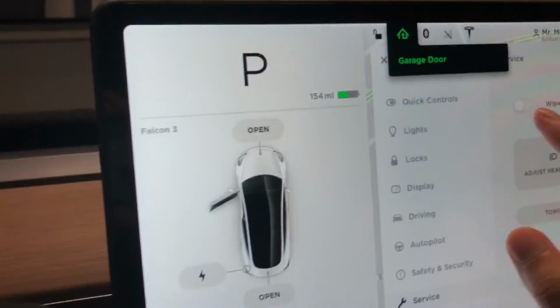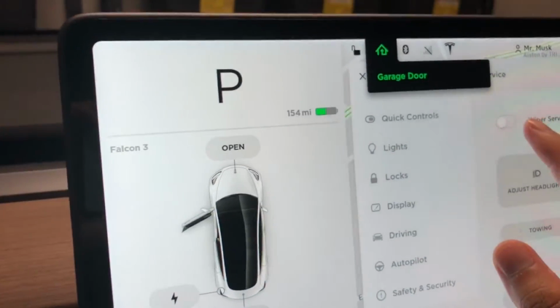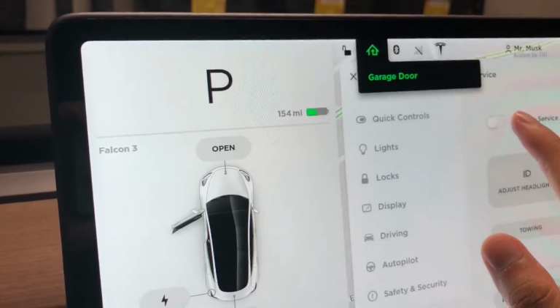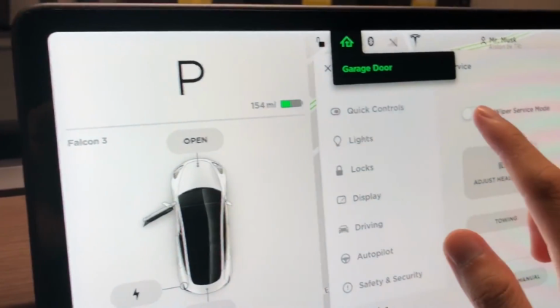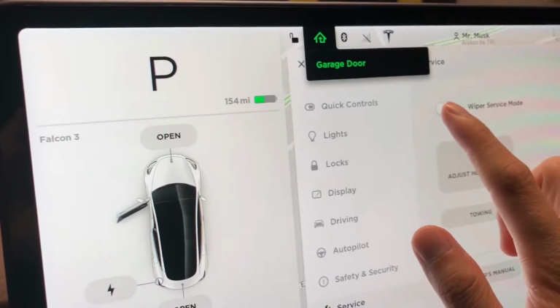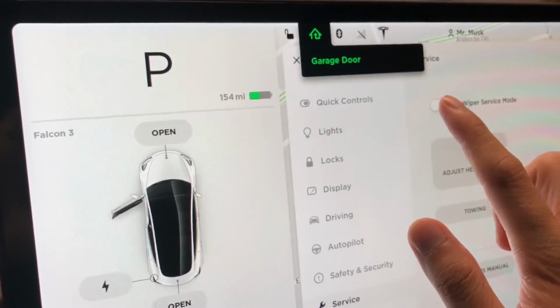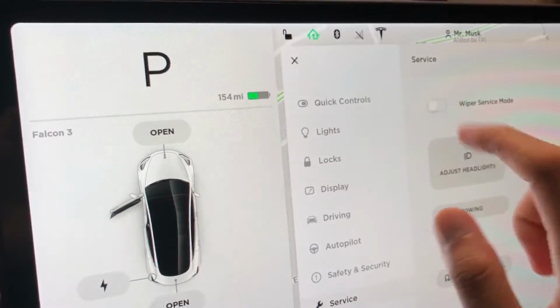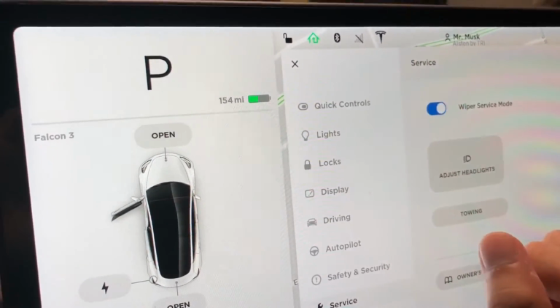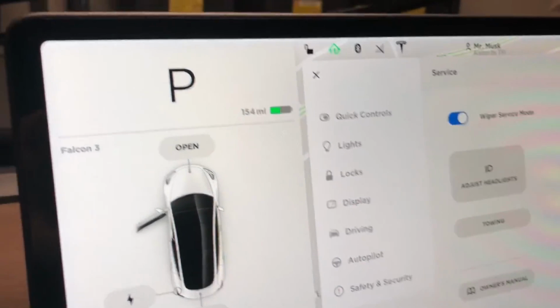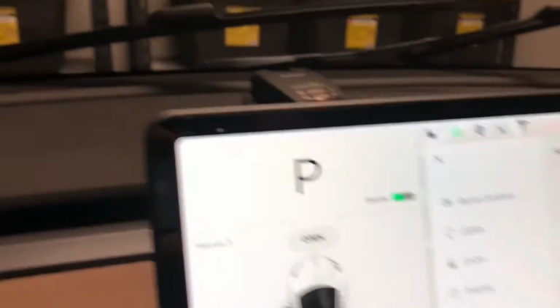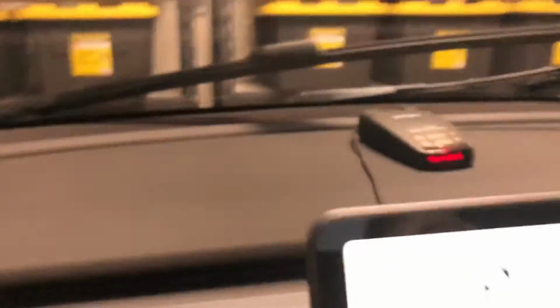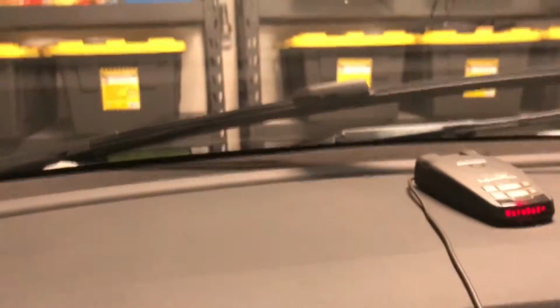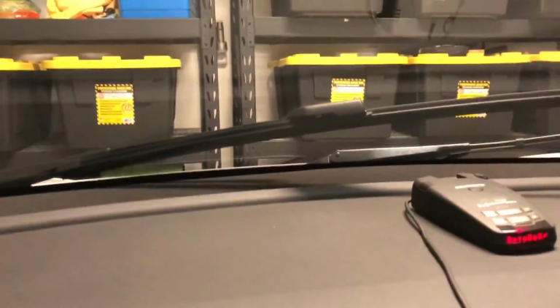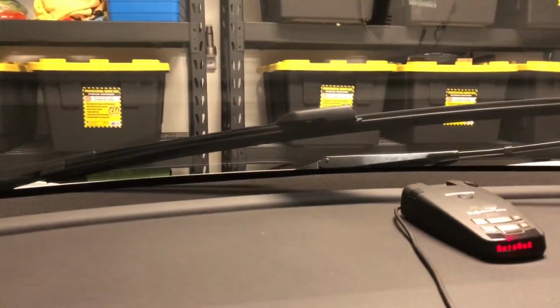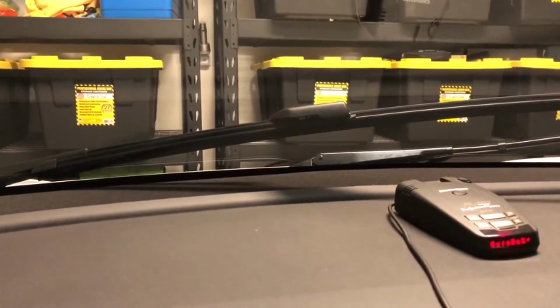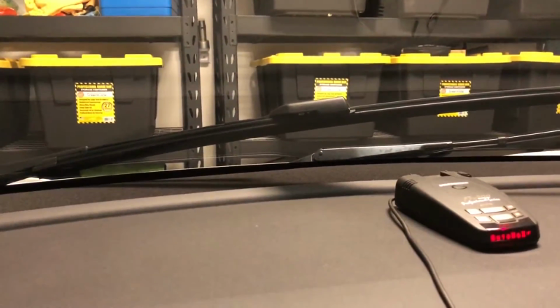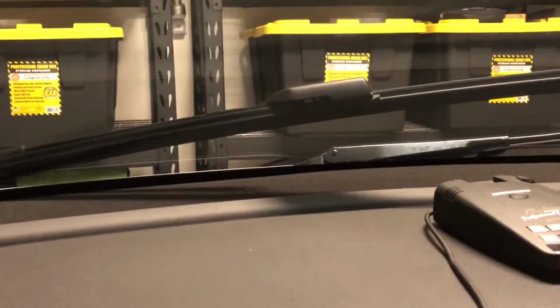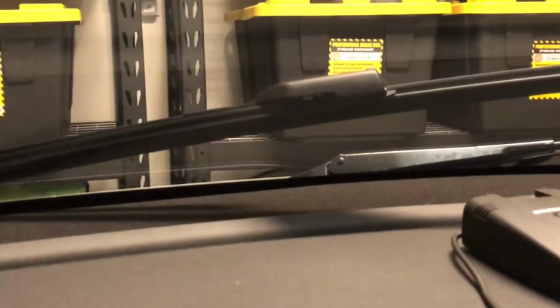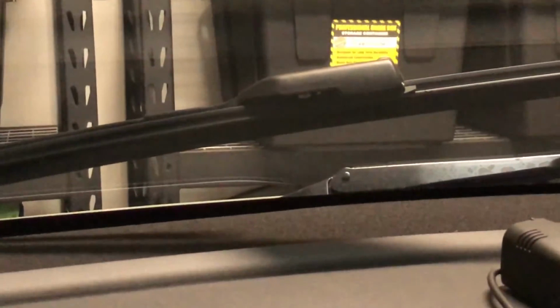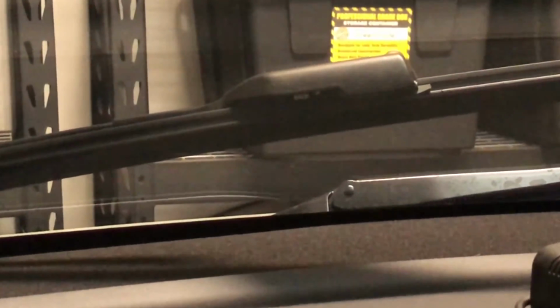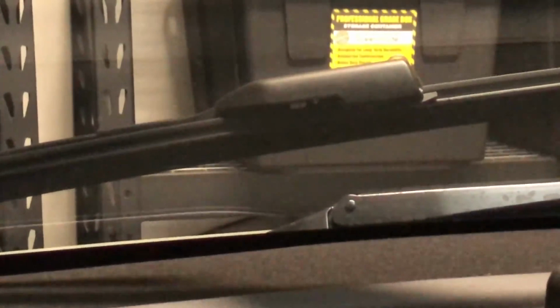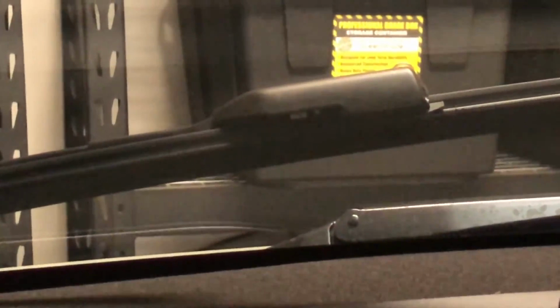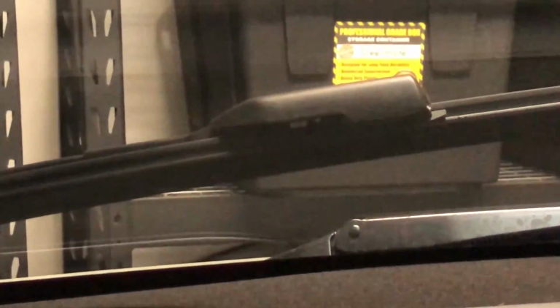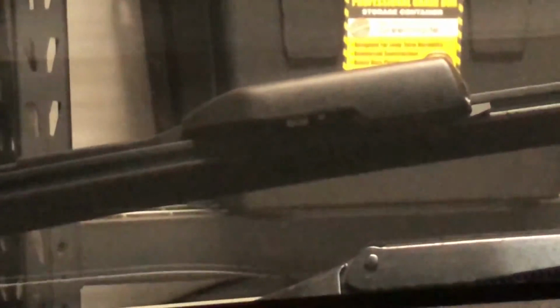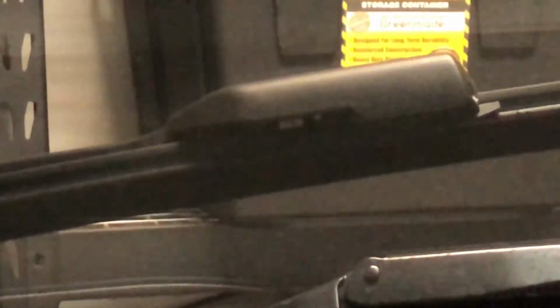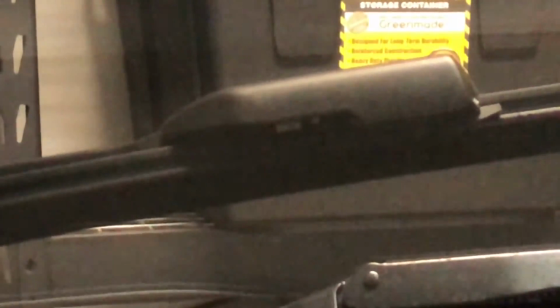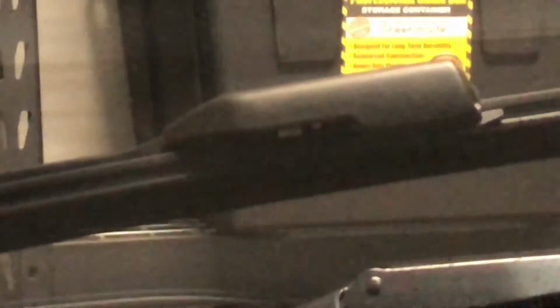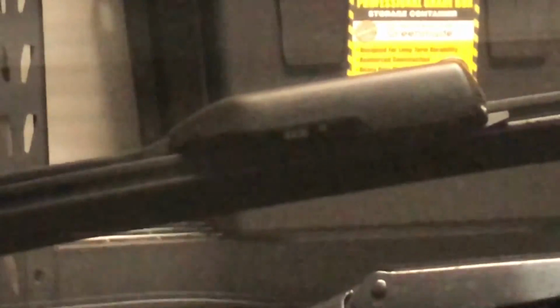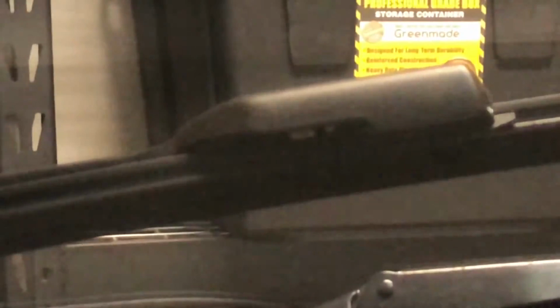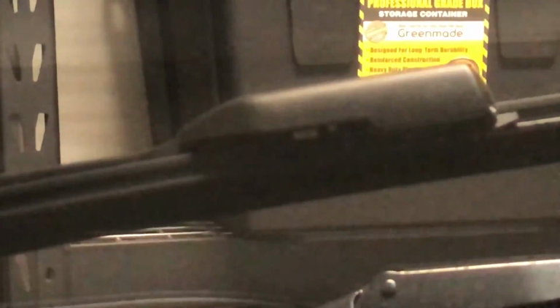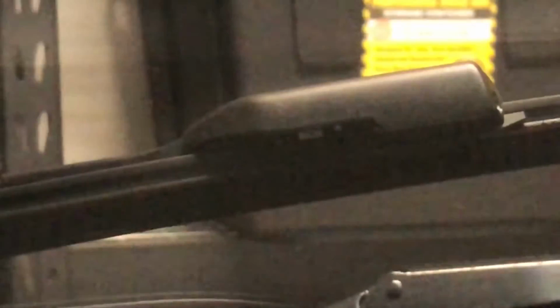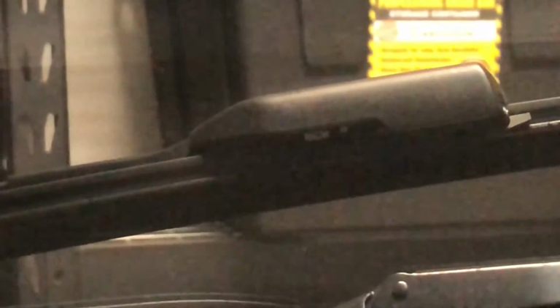You can turn on your wiper service mode — let me zoom in here. It's a single sprayer but it does a good job.